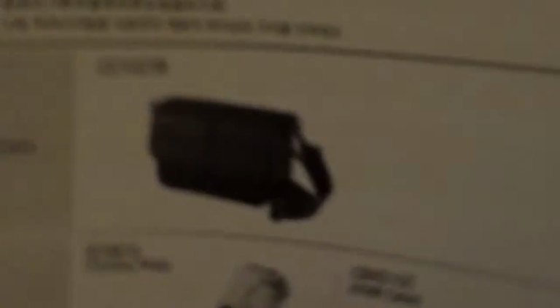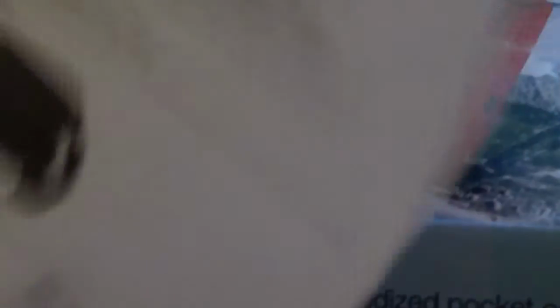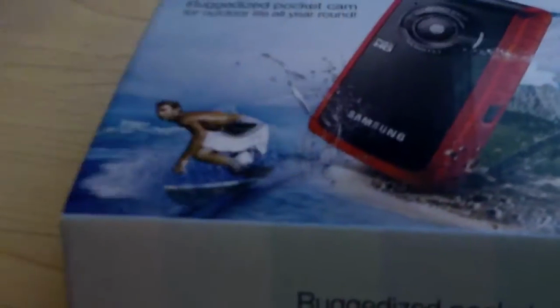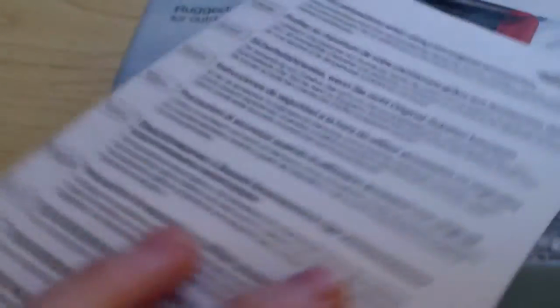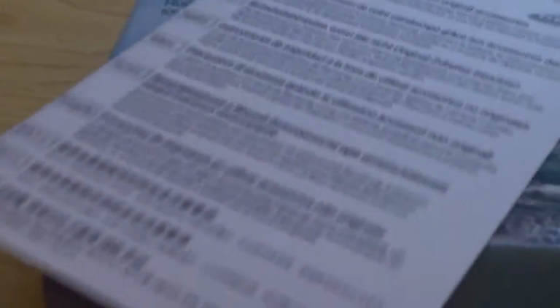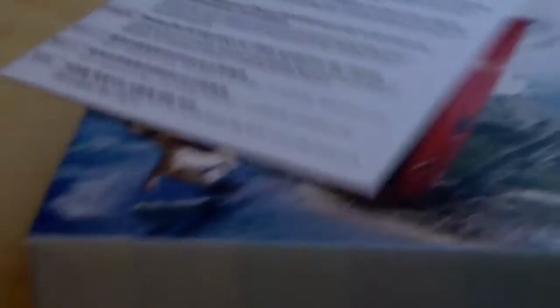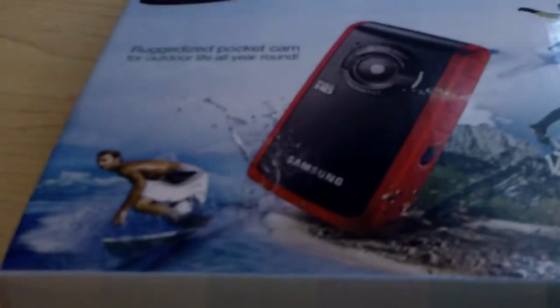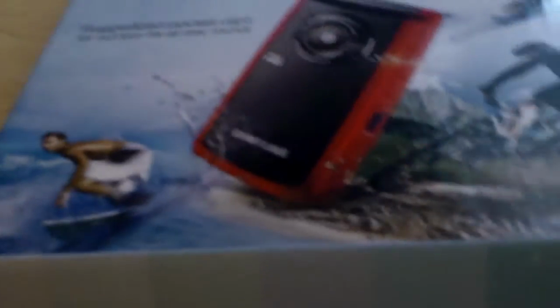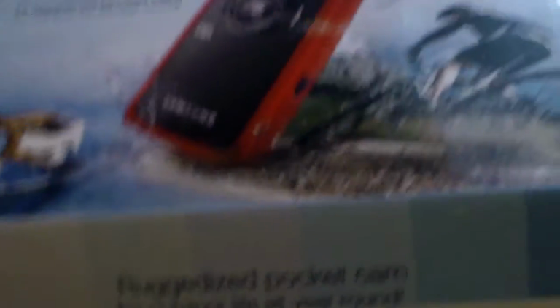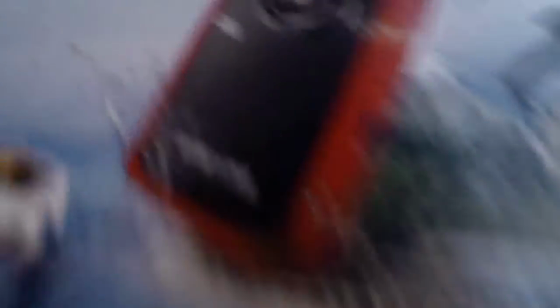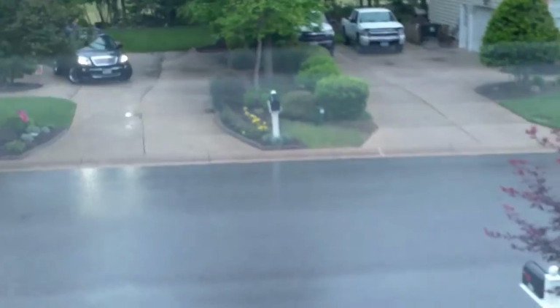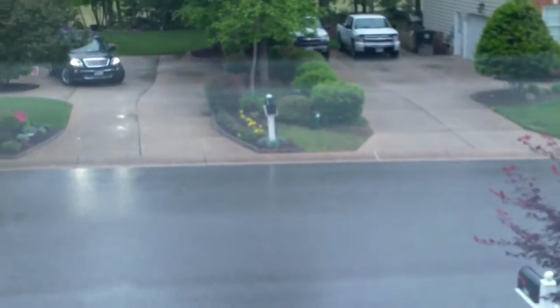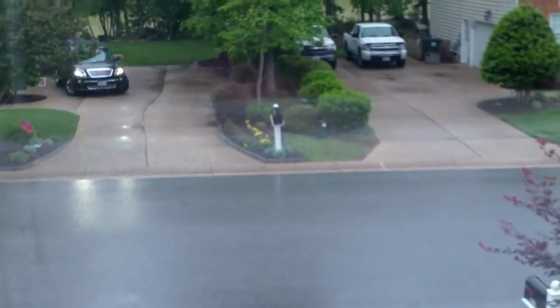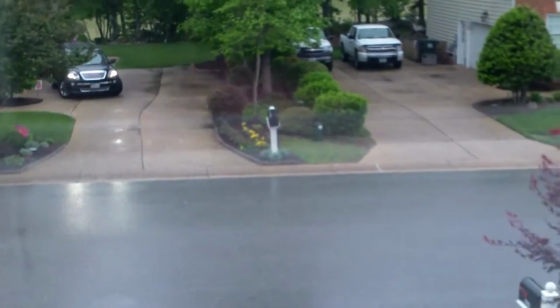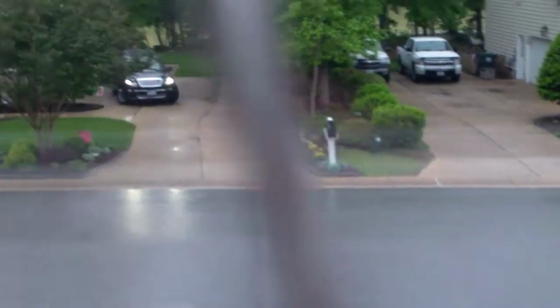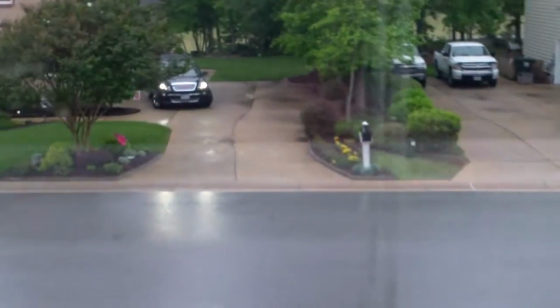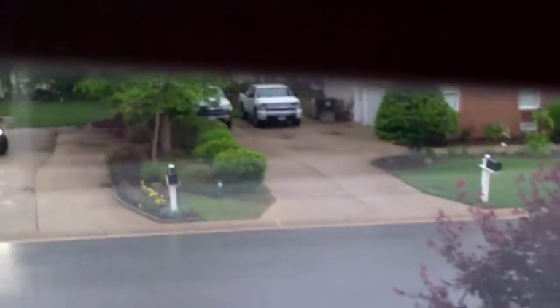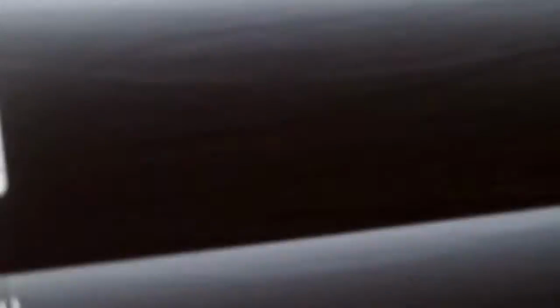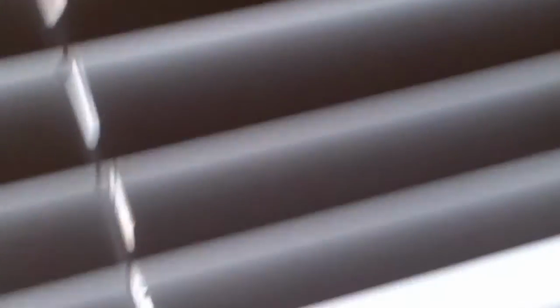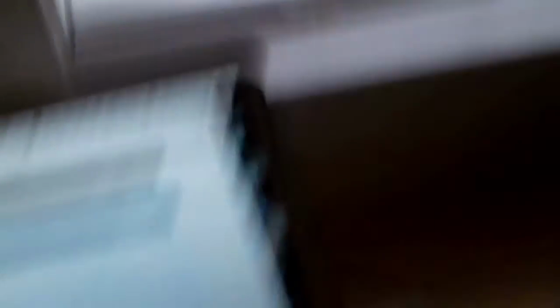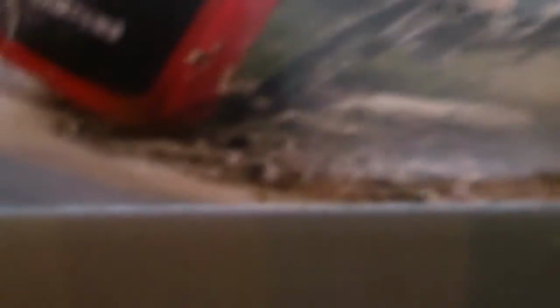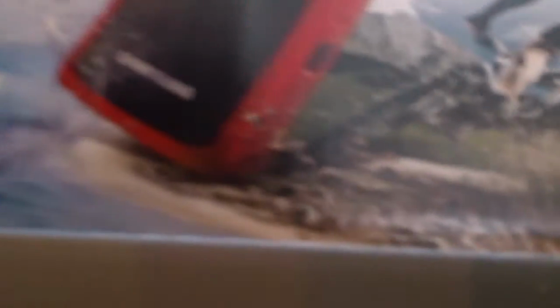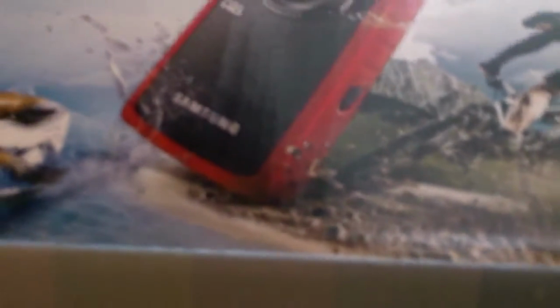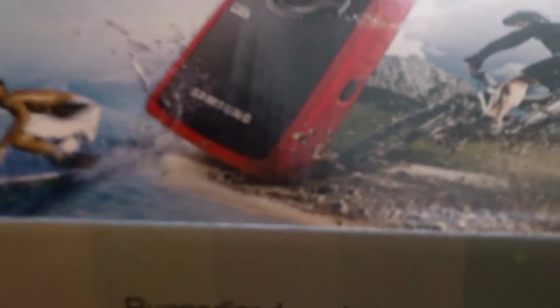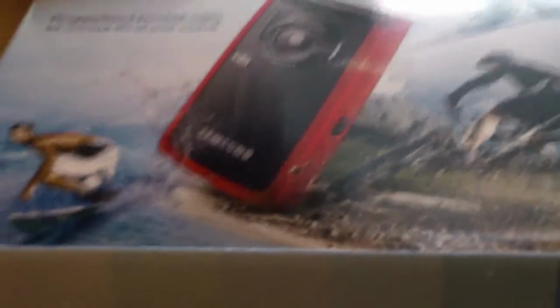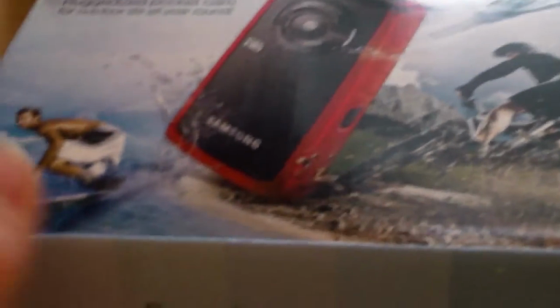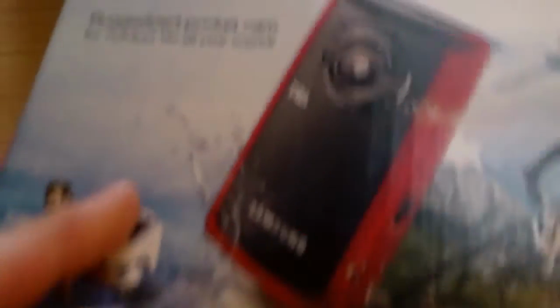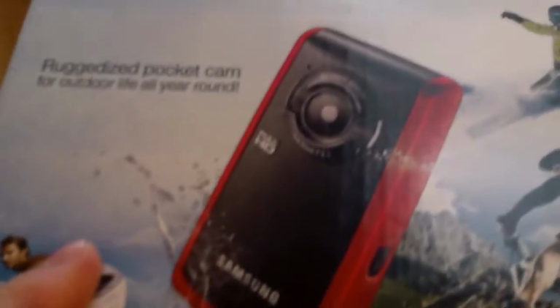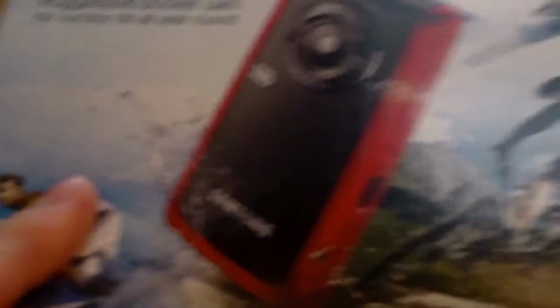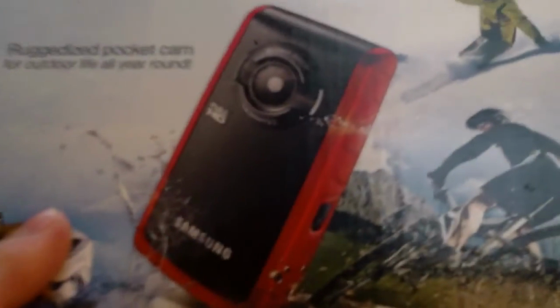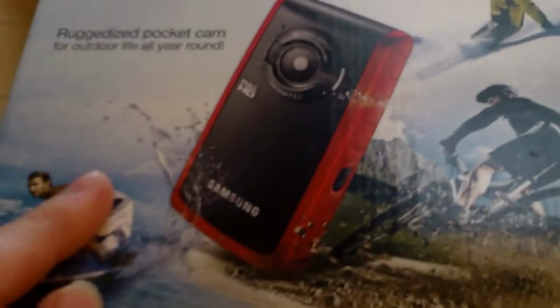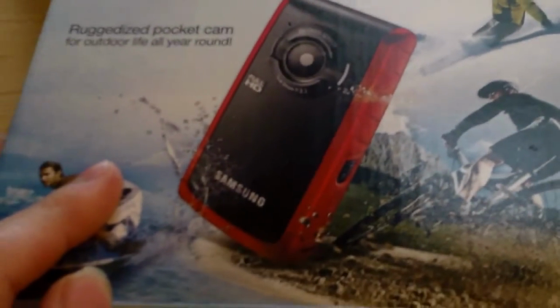So, yep, I'll be doing some outside shots, but it is currently, as you can tell, raining, pouring. So I'll be doing some outdoor shots after, and I'll do an underwater shot later, too.